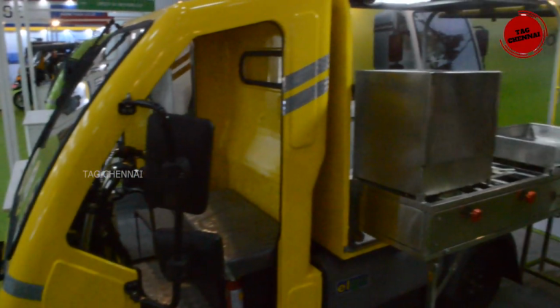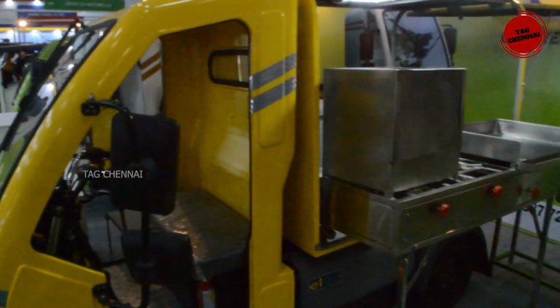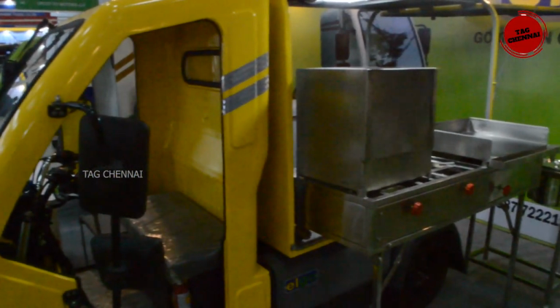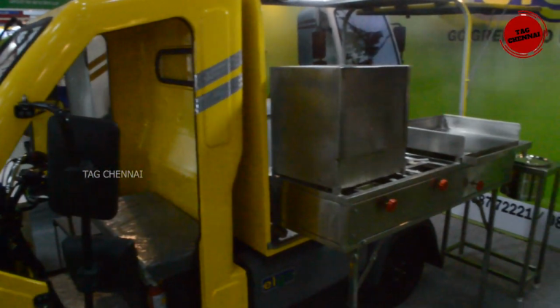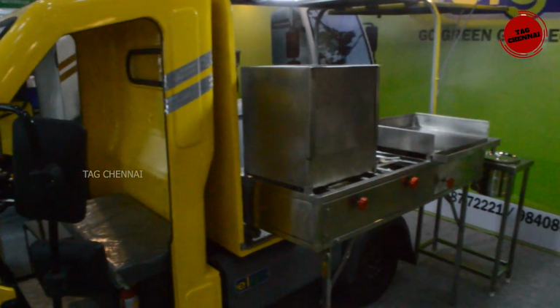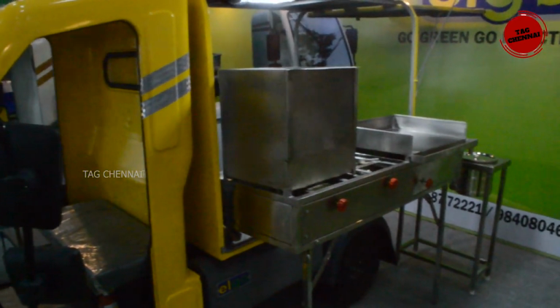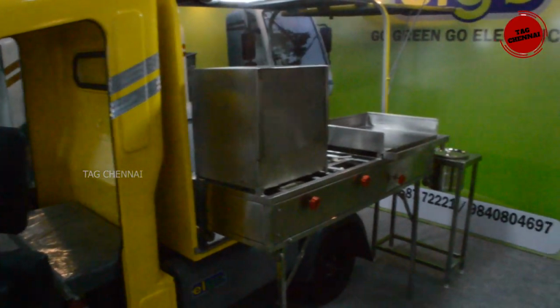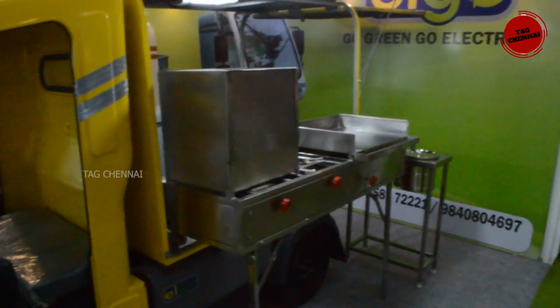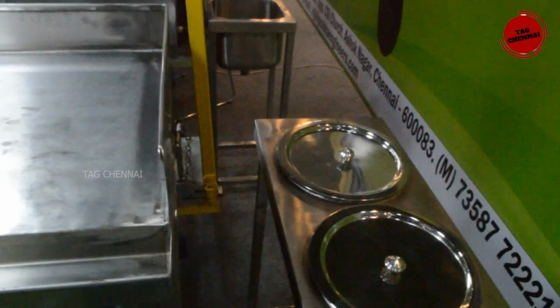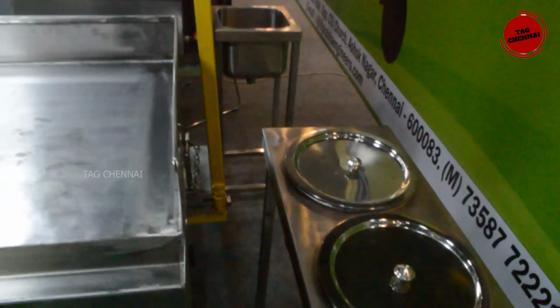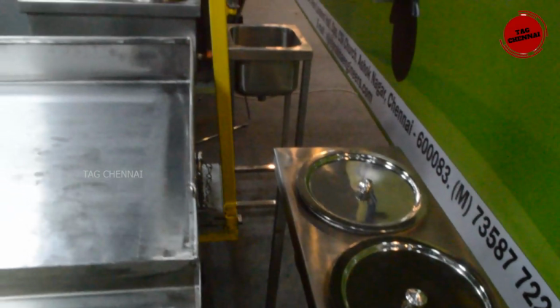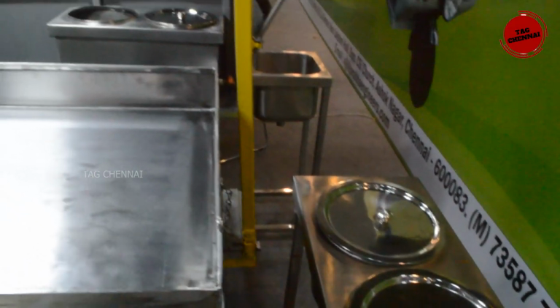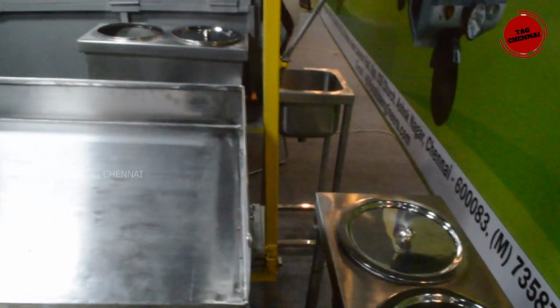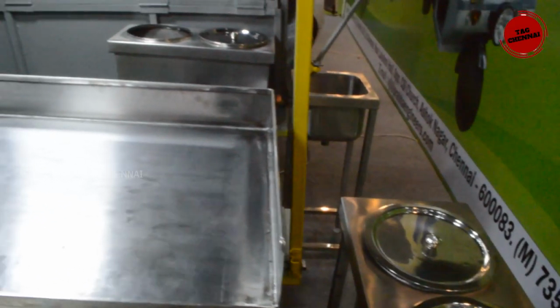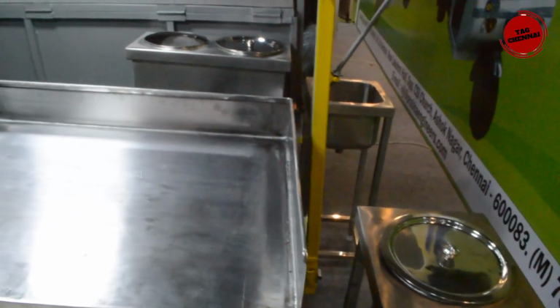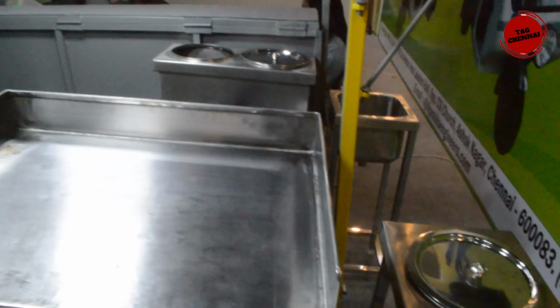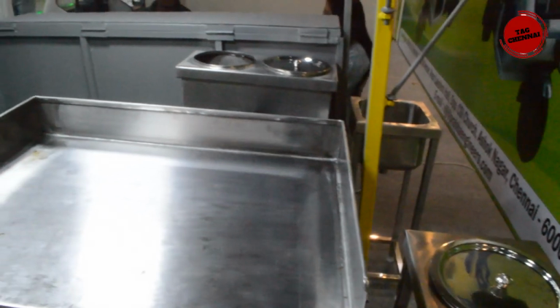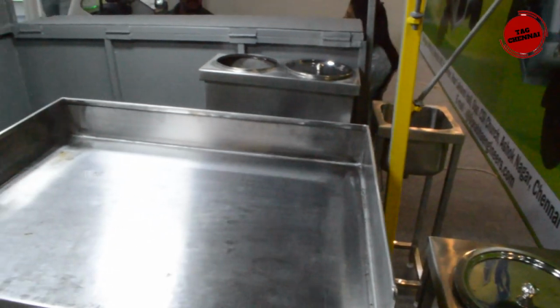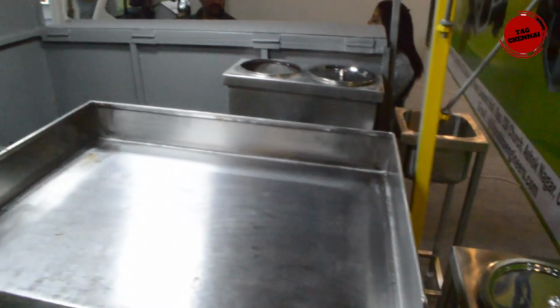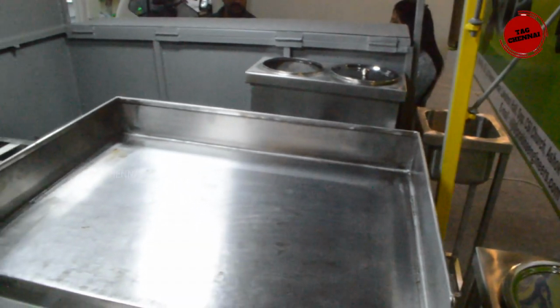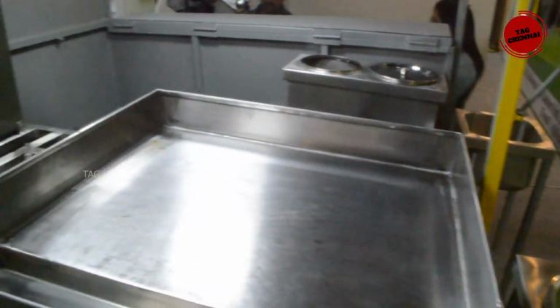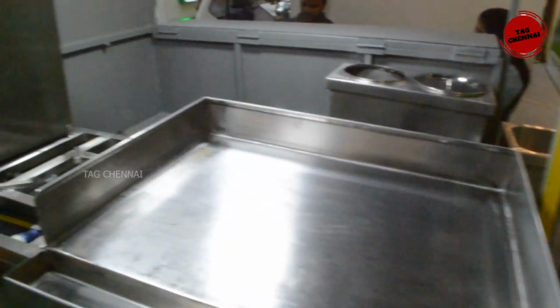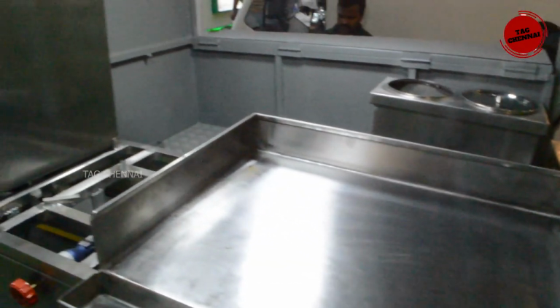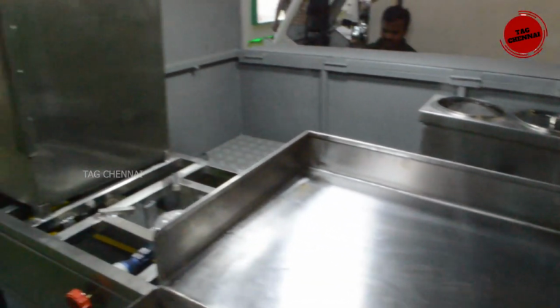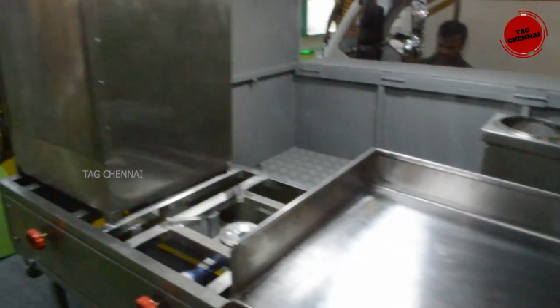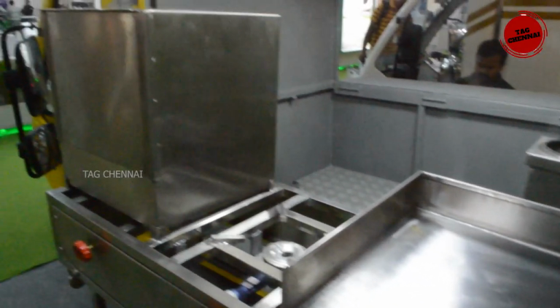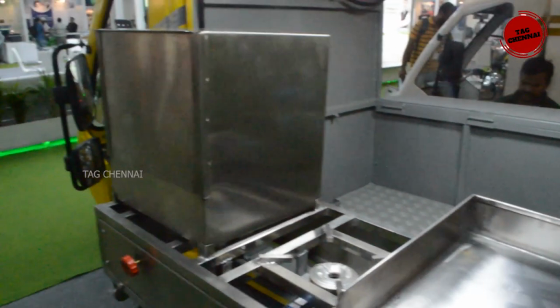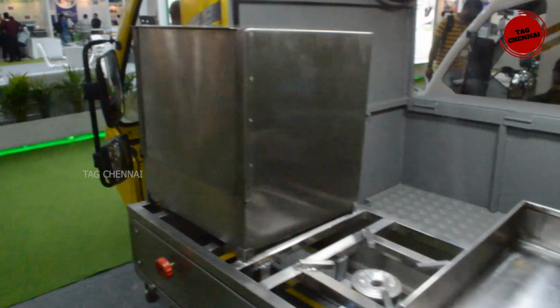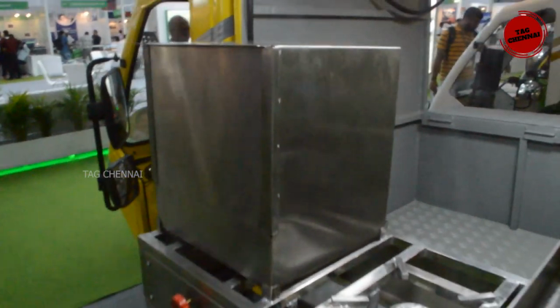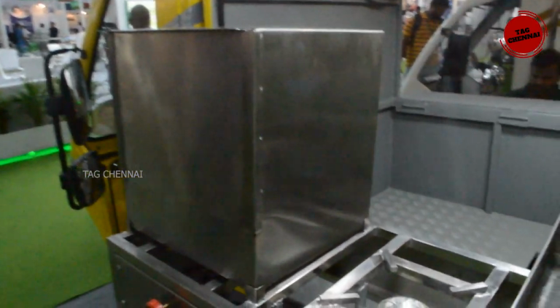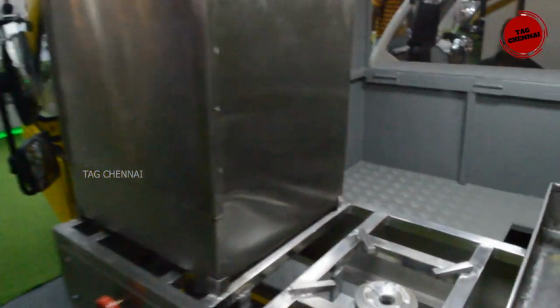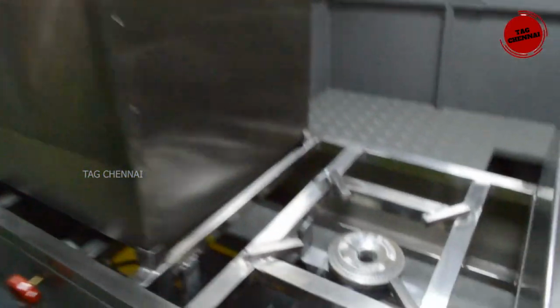What are the prices? What is the battery used? There is a lead acid battery. So the smart kitchen works — it depends on the variant. The maximum is 3 lakhs. The battery used is a lead acid battery.